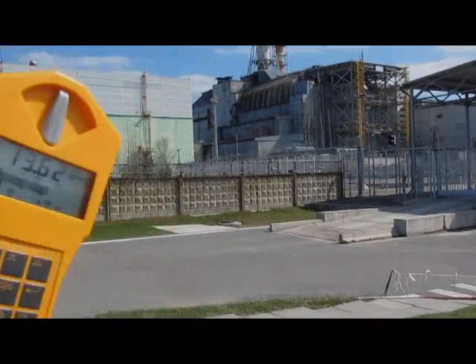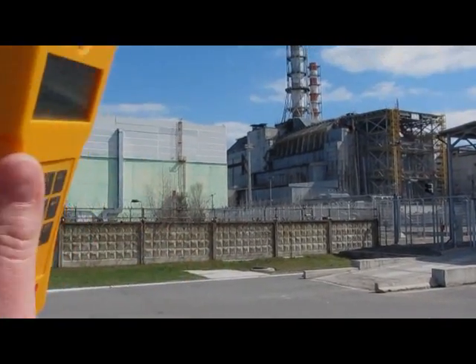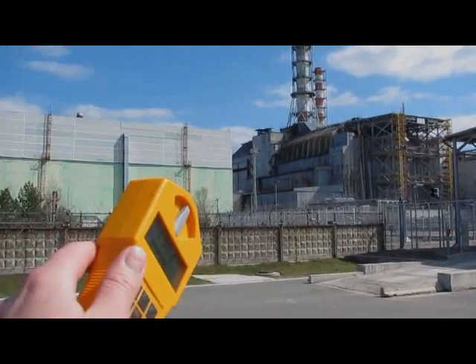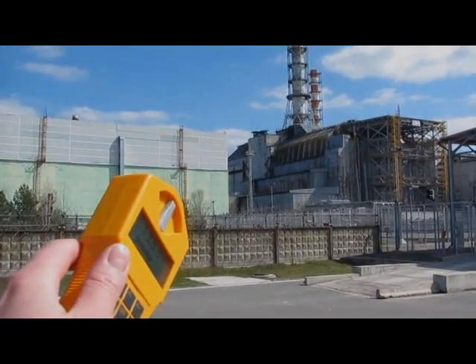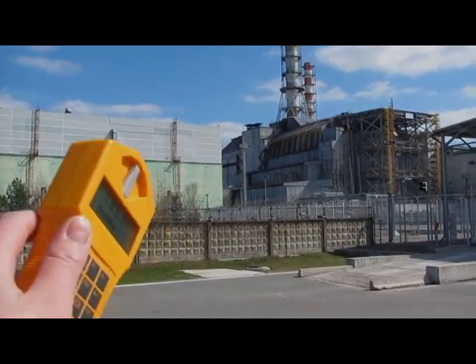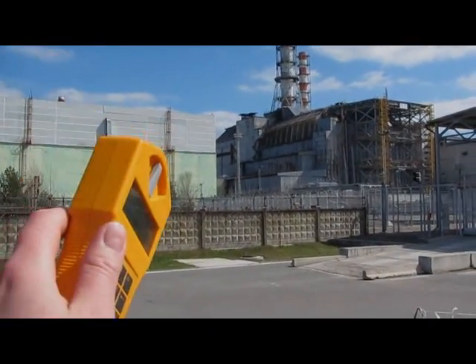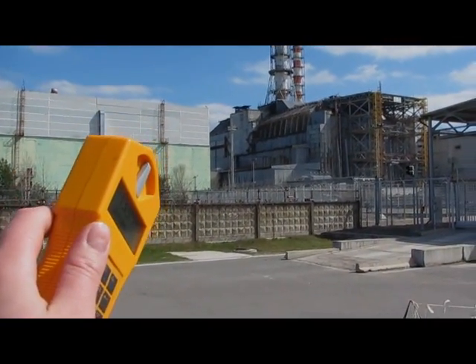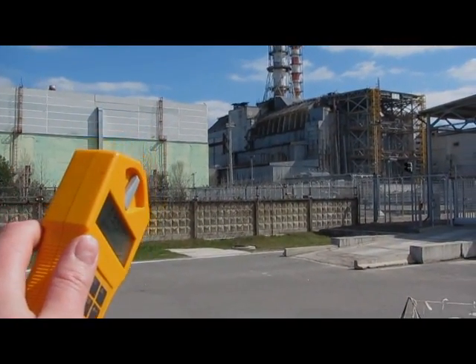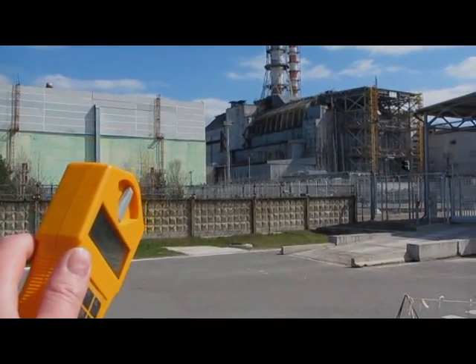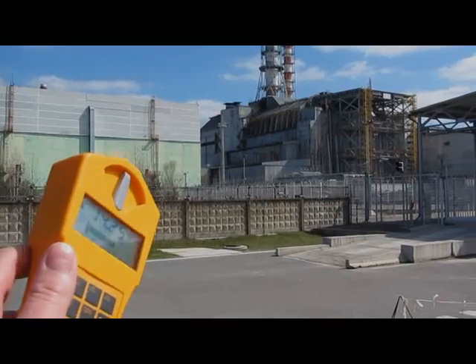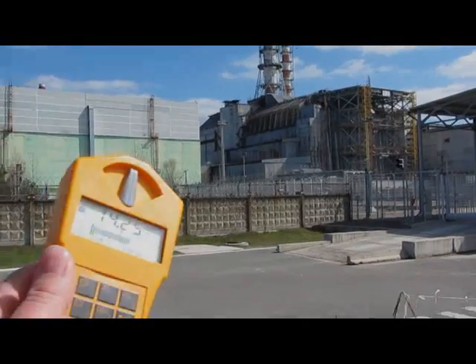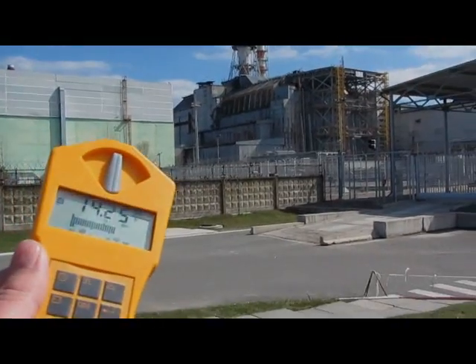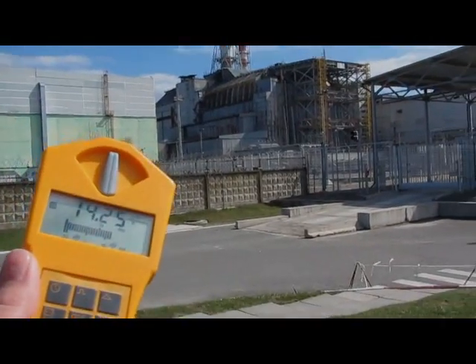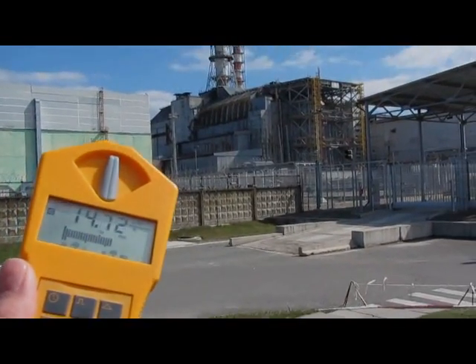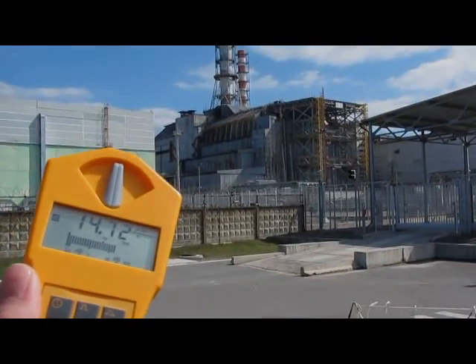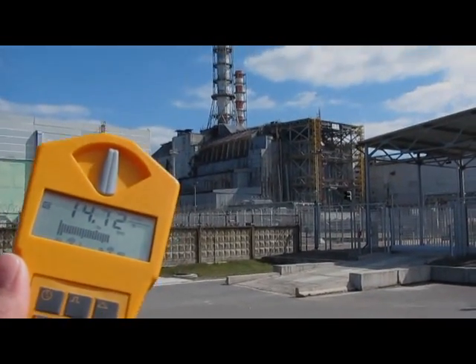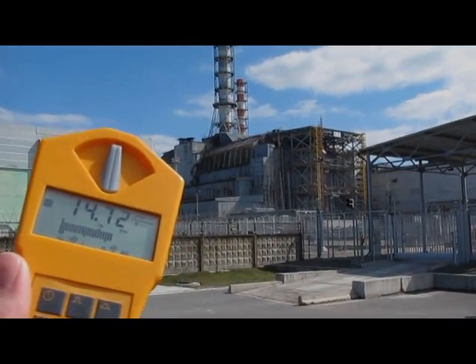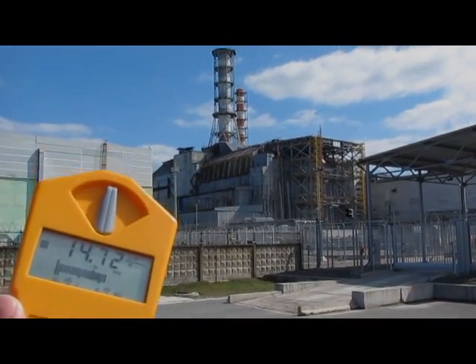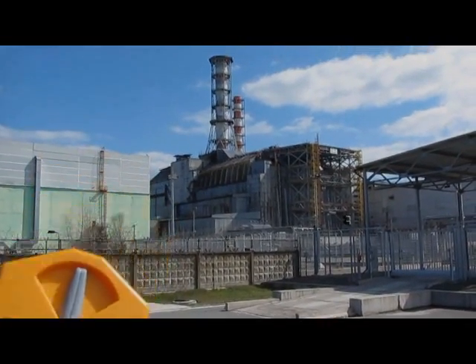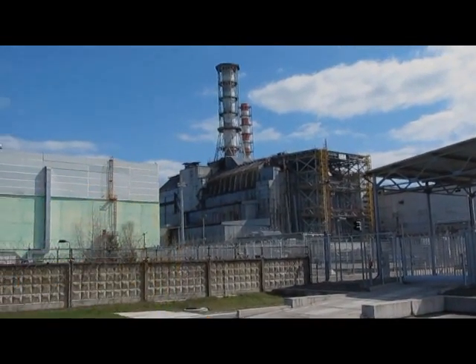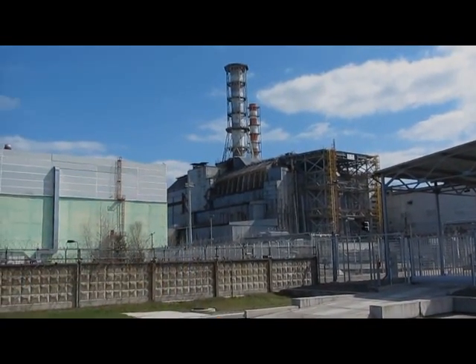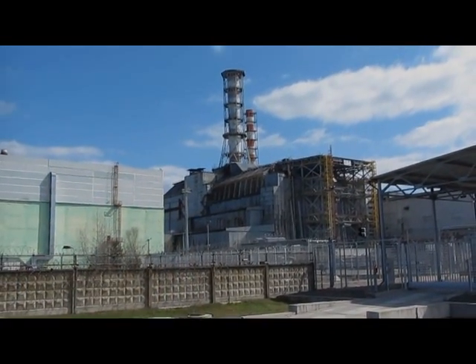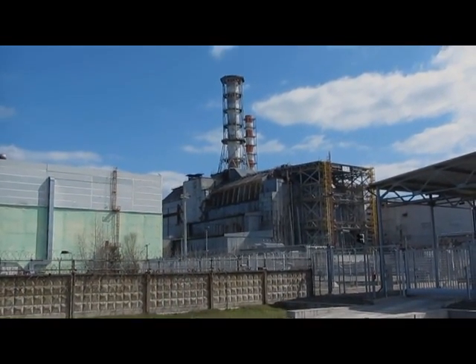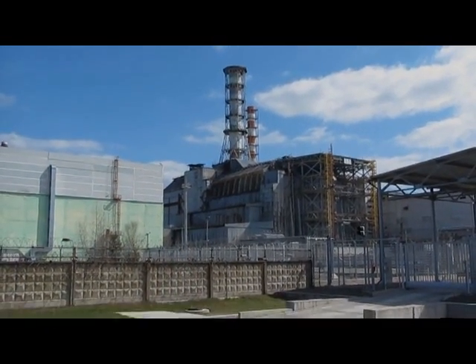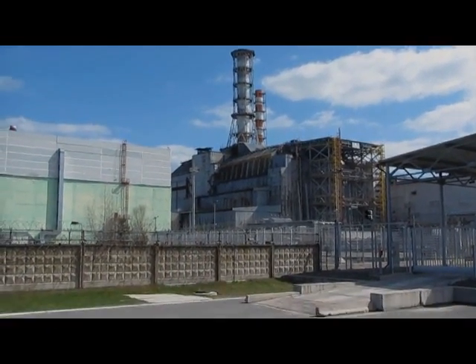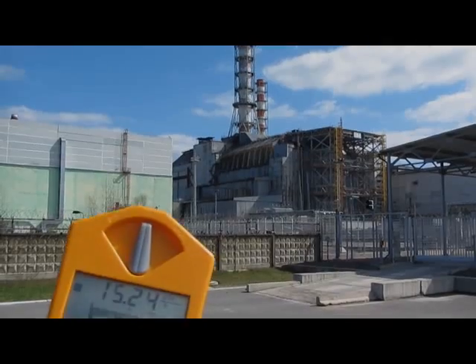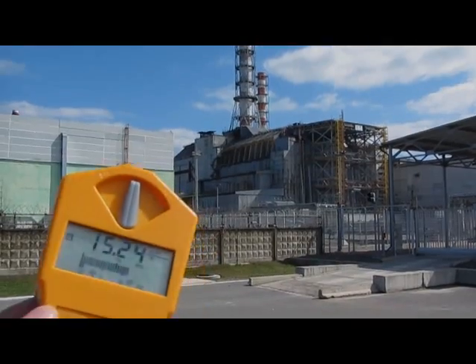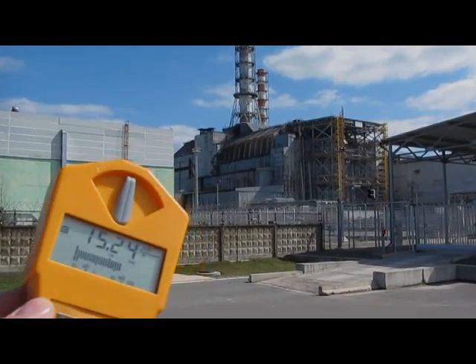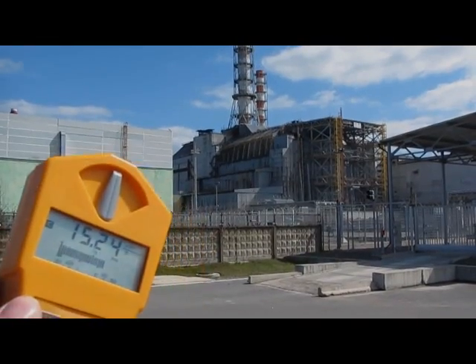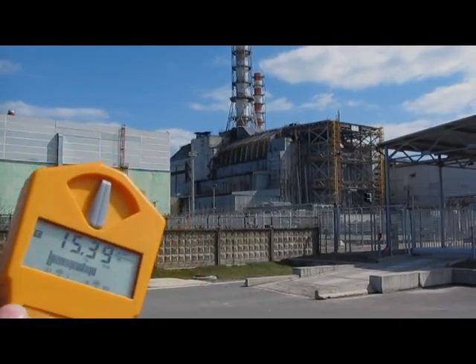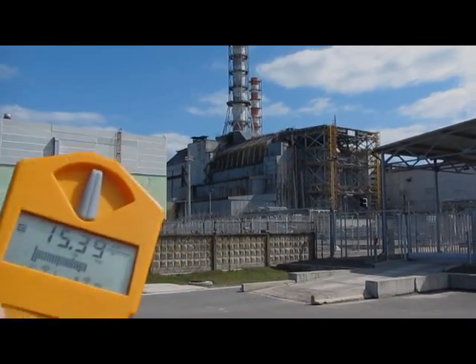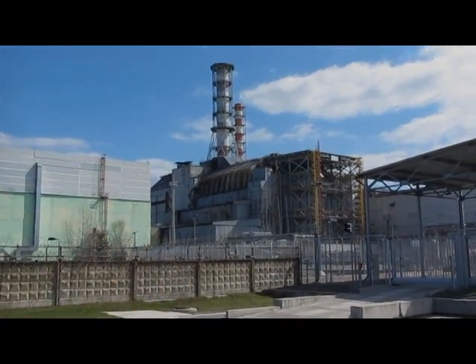If you would move further over there, I heard that you get a few hundred microsievert per hour. I would go, but the Ukrainian officials don't allow this, sadly. Maybe some other time.